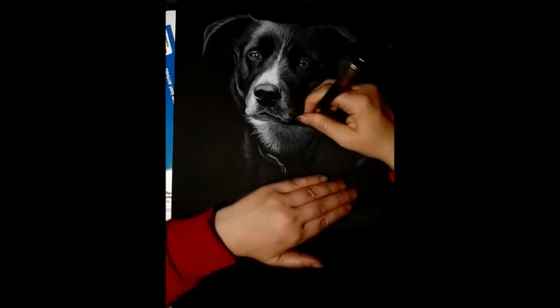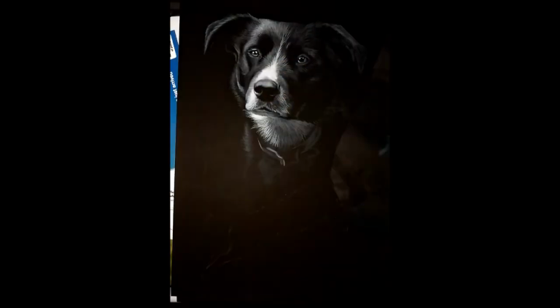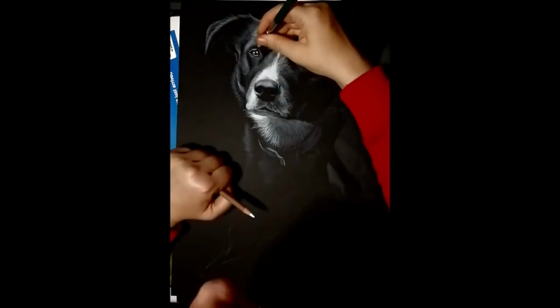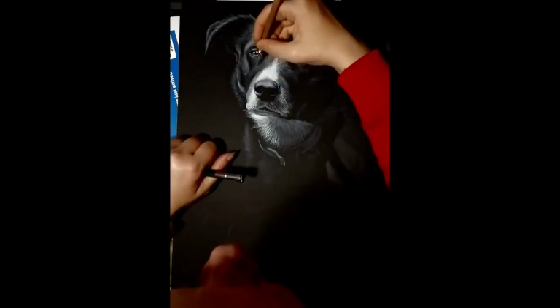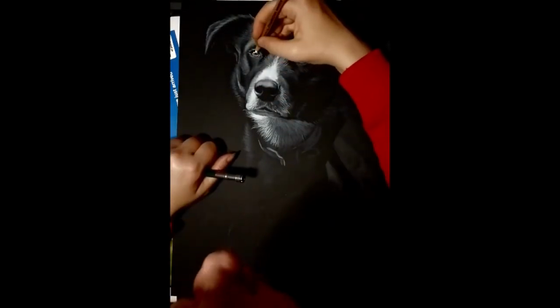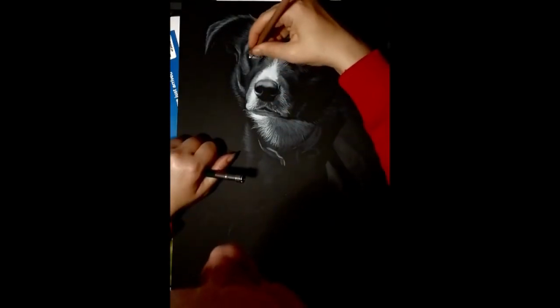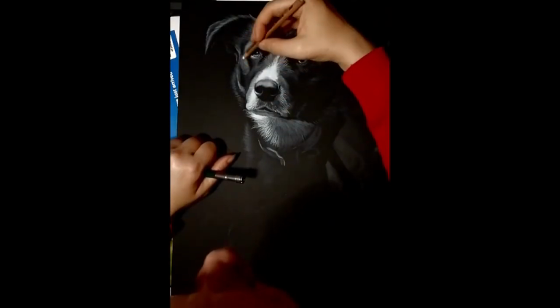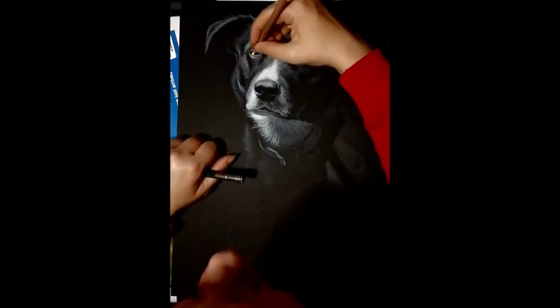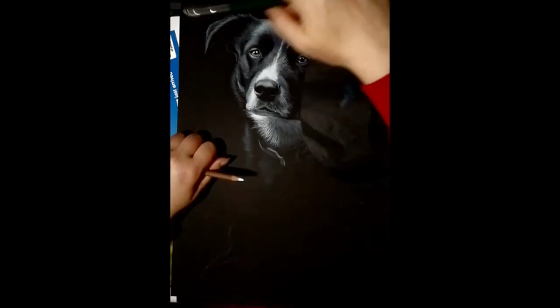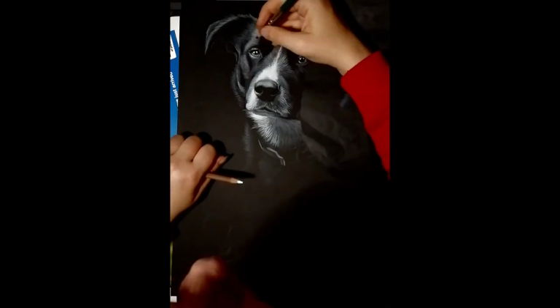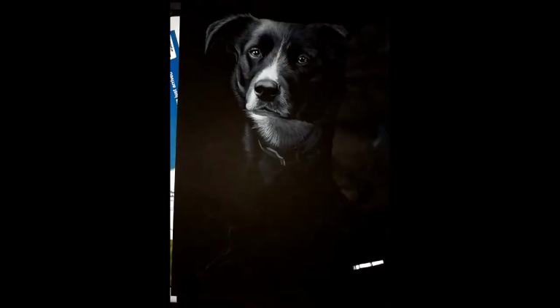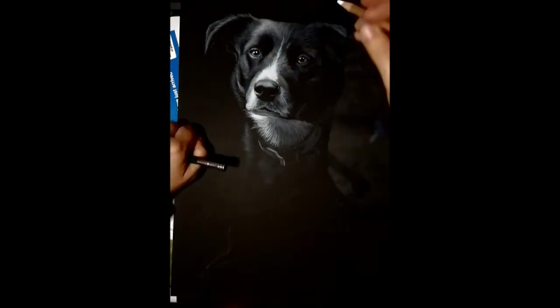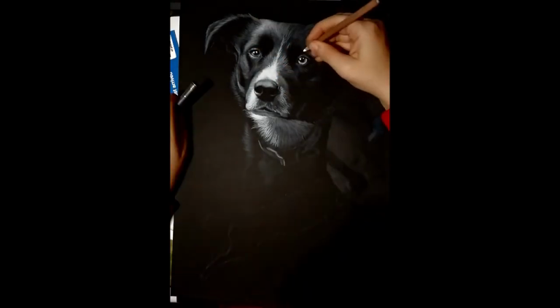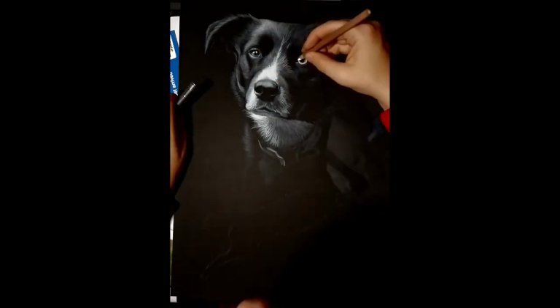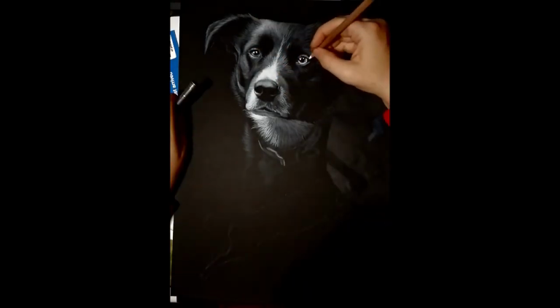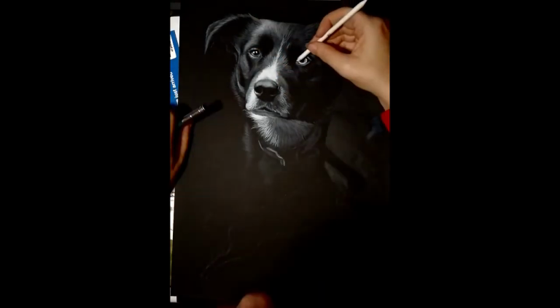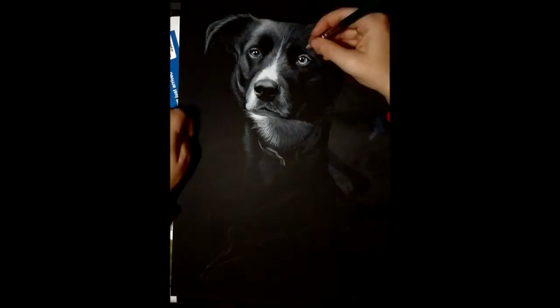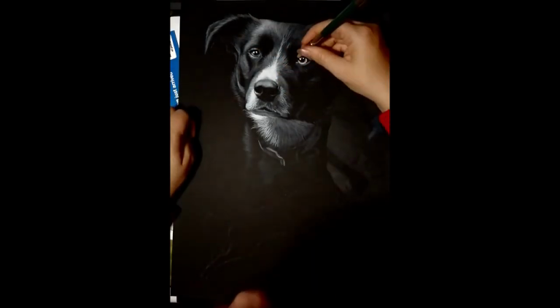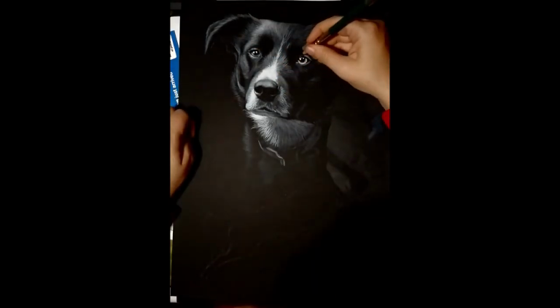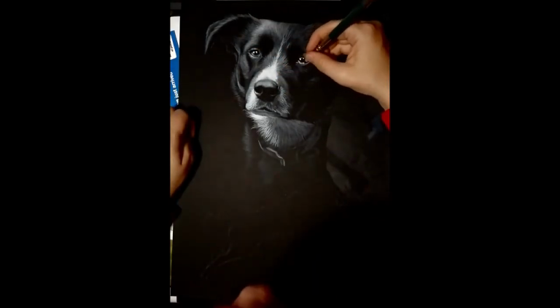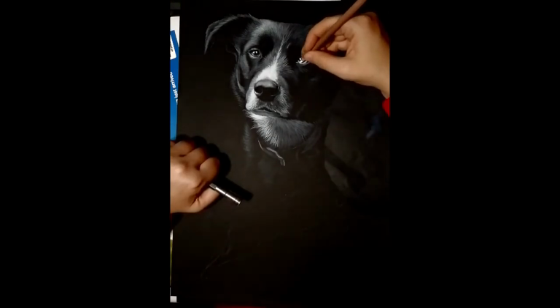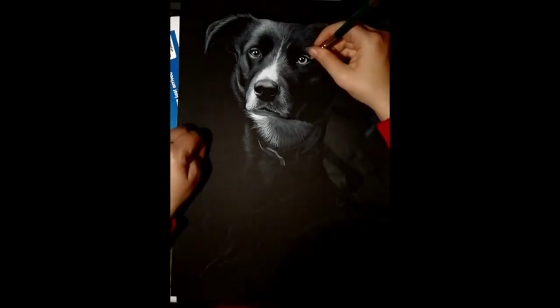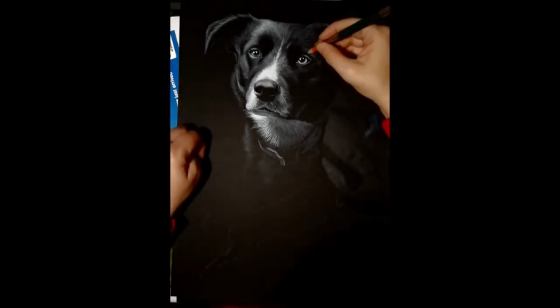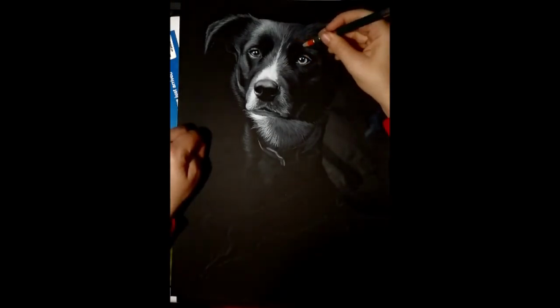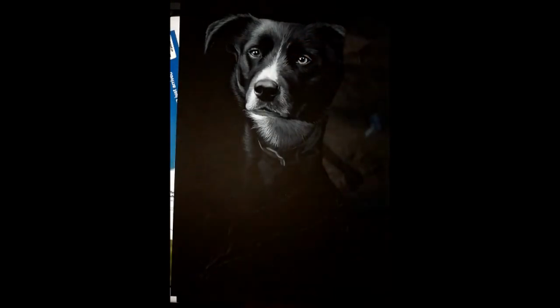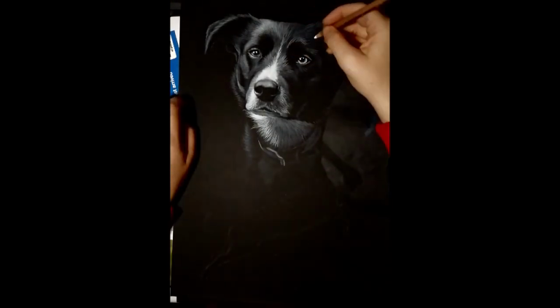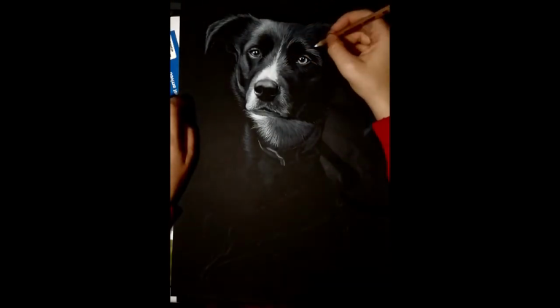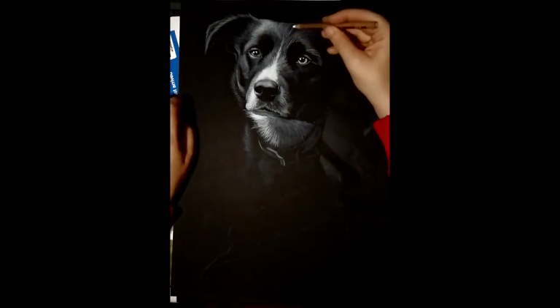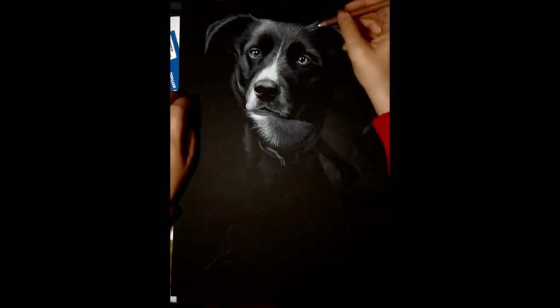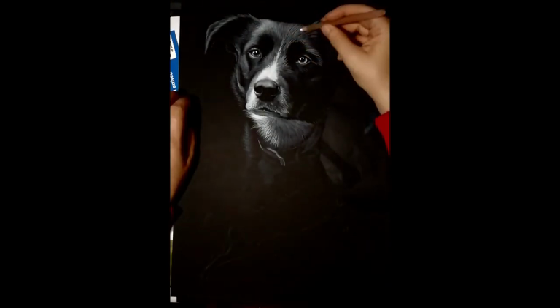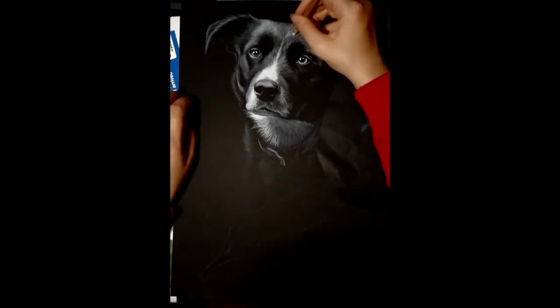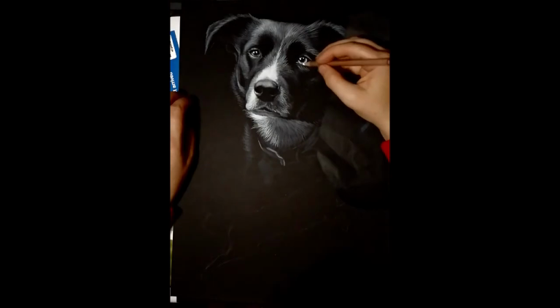The main process consists of getting the charcoal on, going over it with a blending stump, coming in with more charcoal, and gradually adding more details until you get the effect you want. I do also use an eraser to get rid of any unwanted charcoal on the piece, though I try not to use it too much.